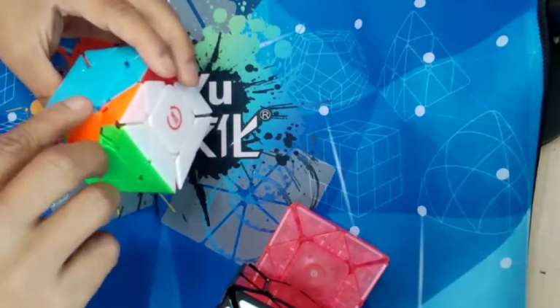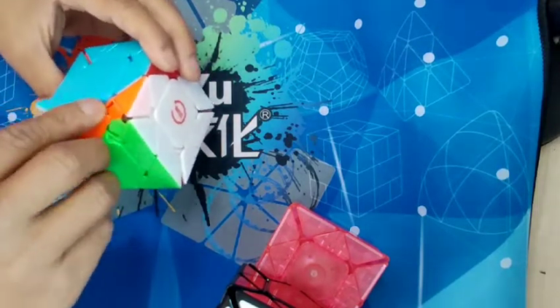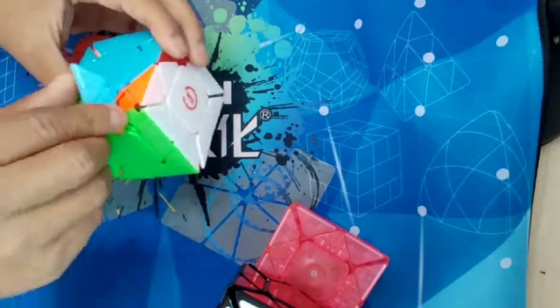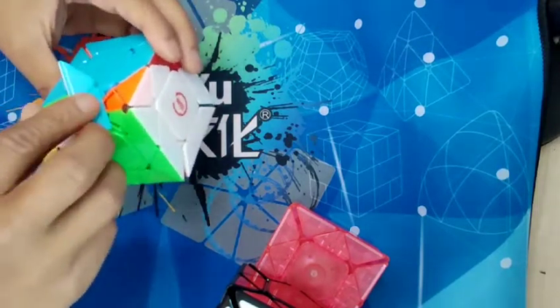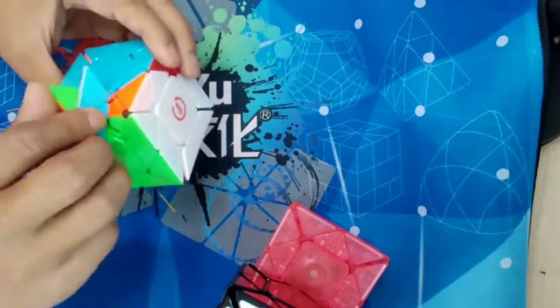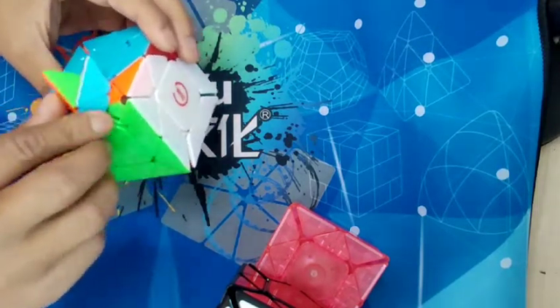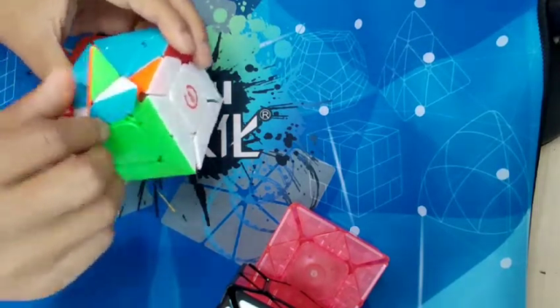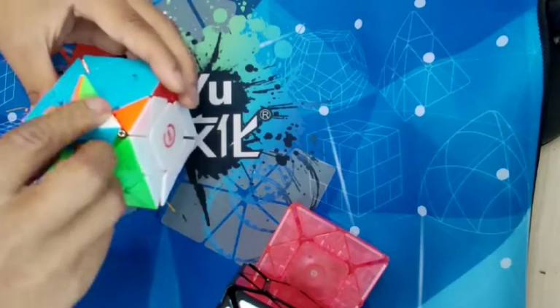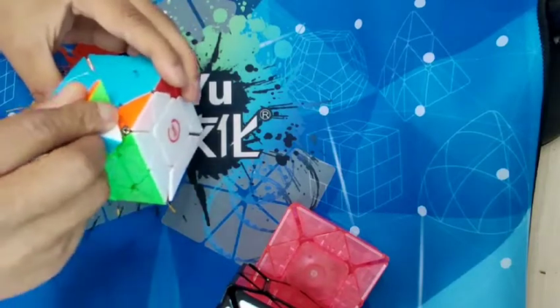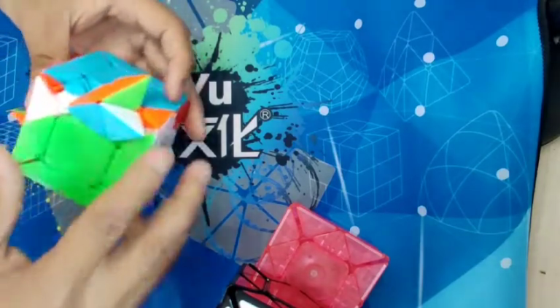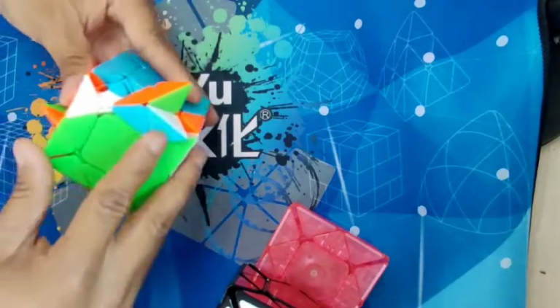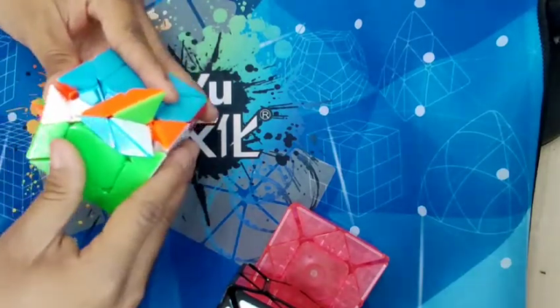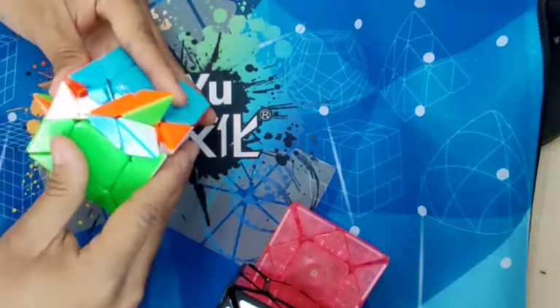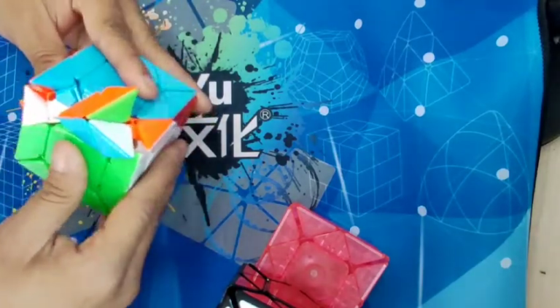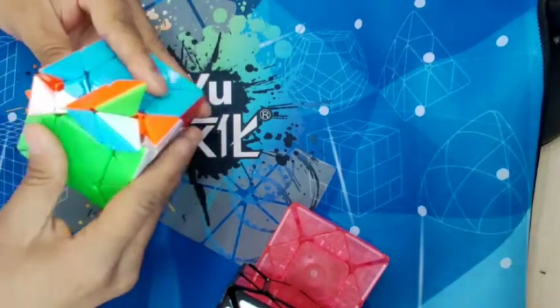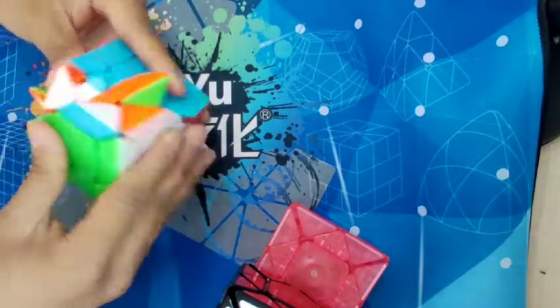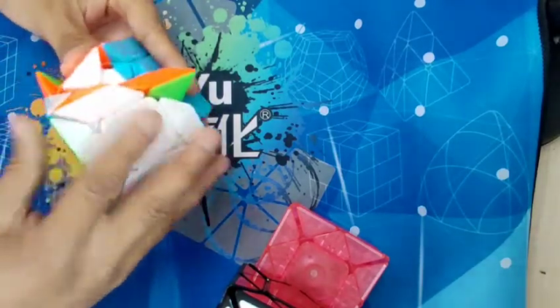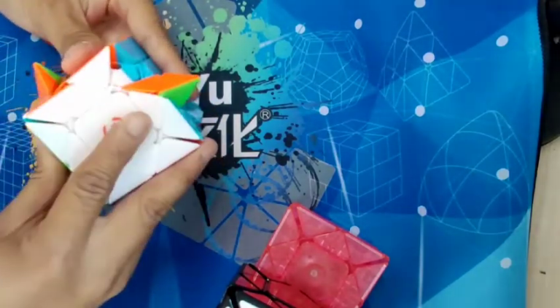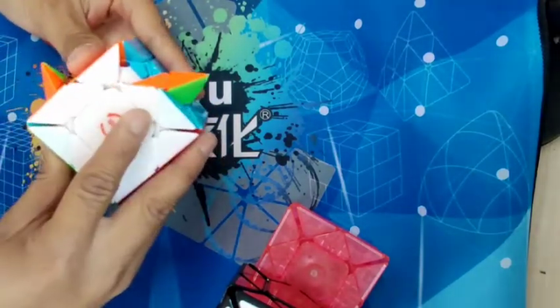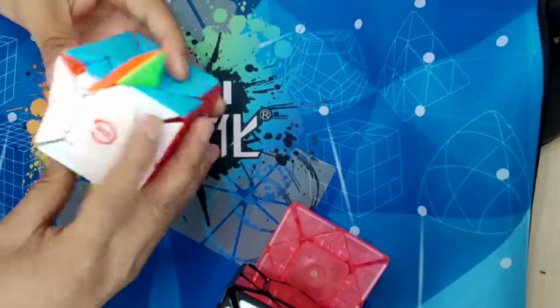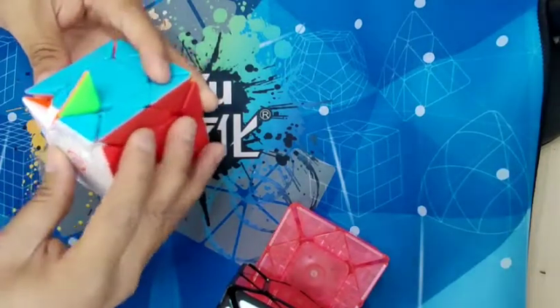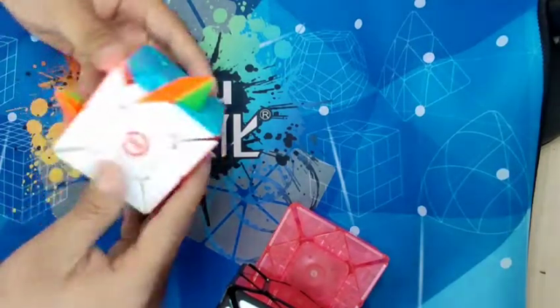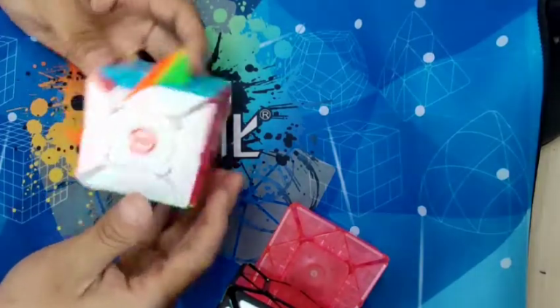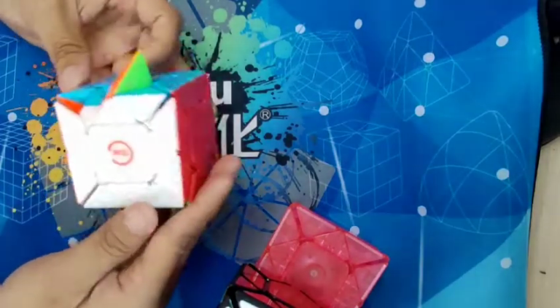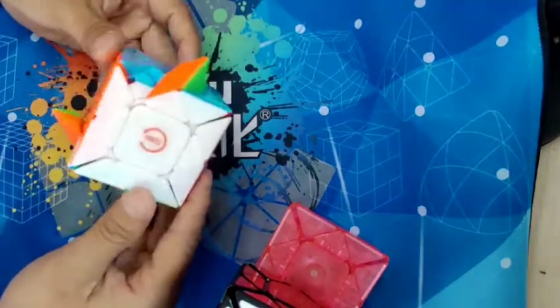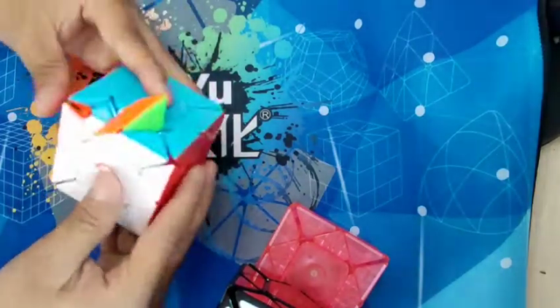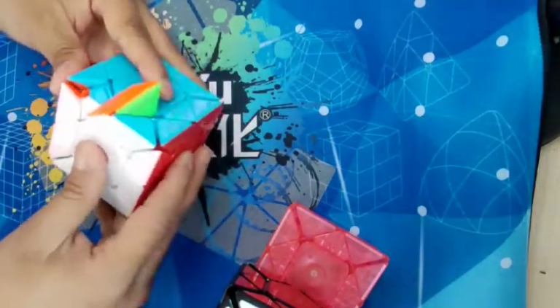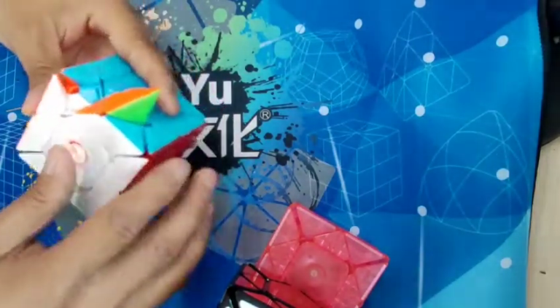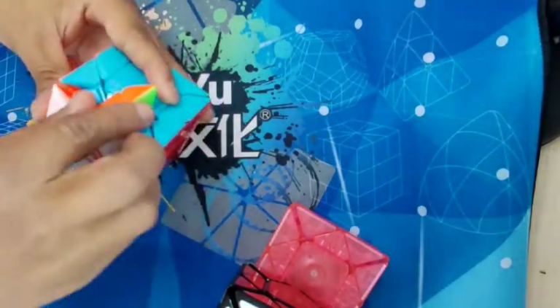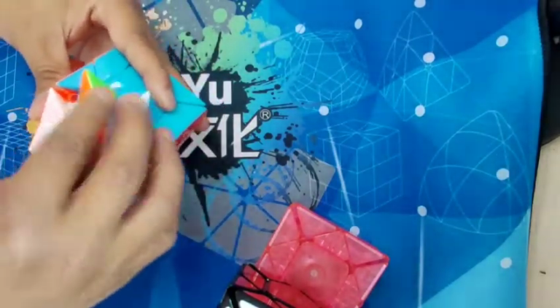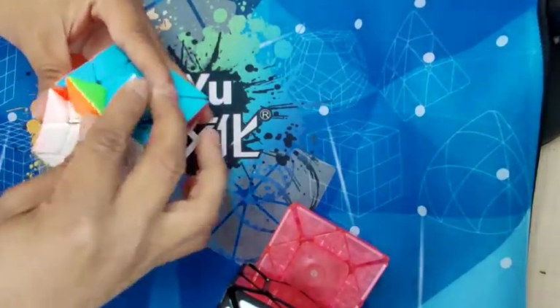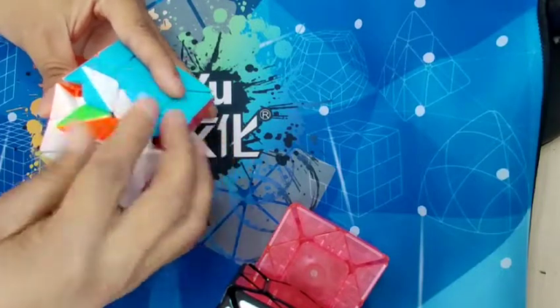And it can turn like this — you see, it turns very smooth. LinCubus.